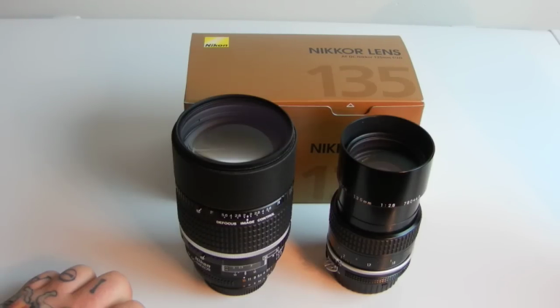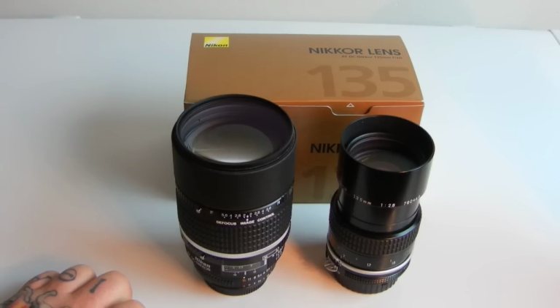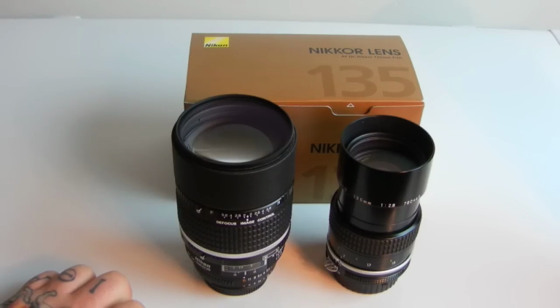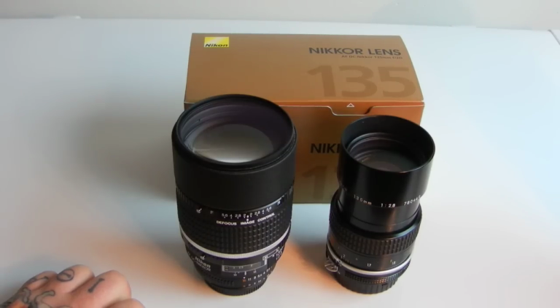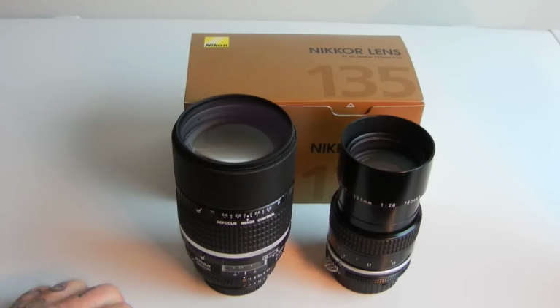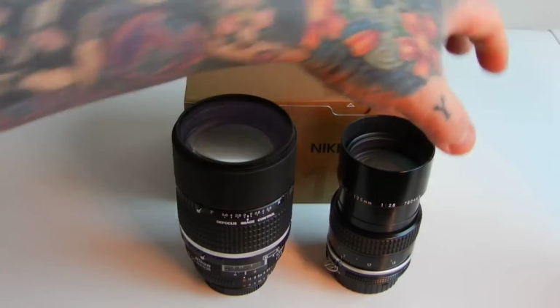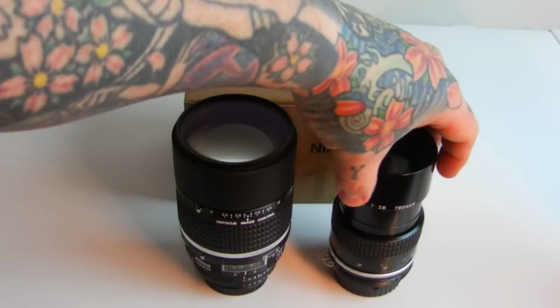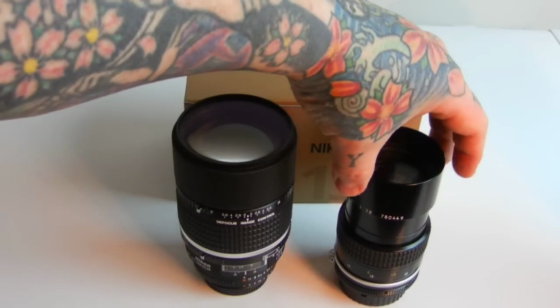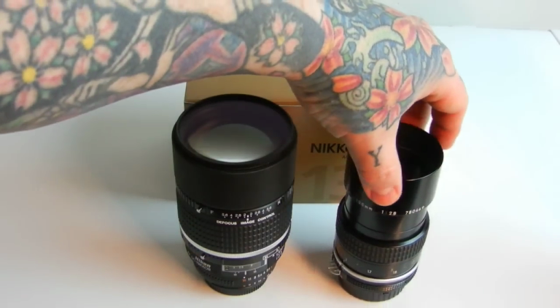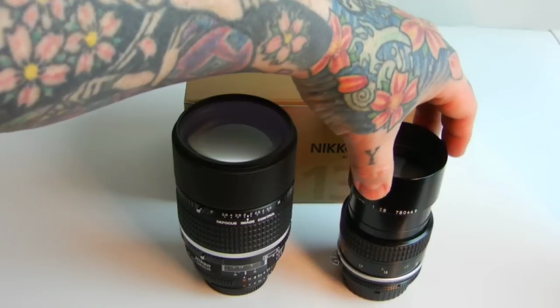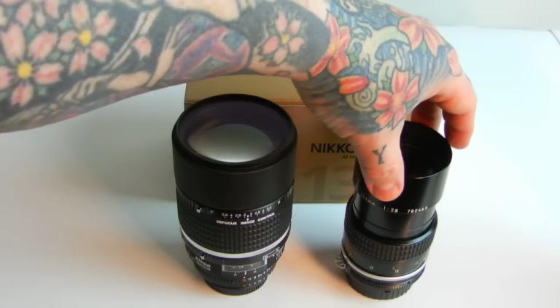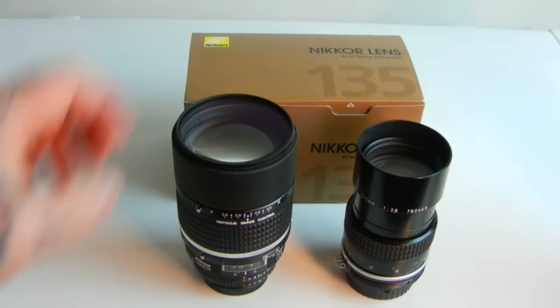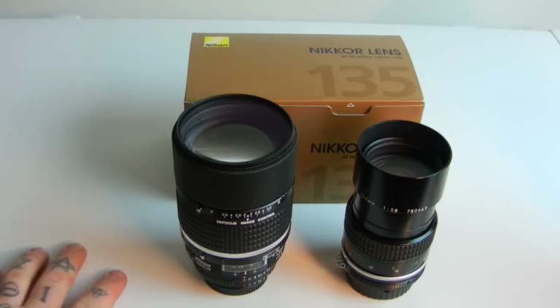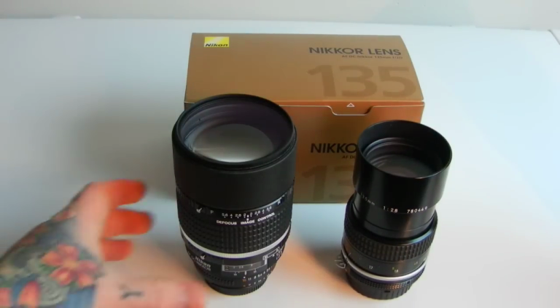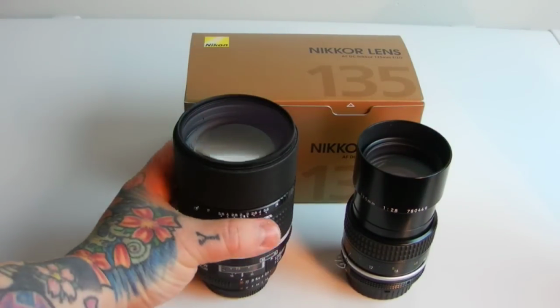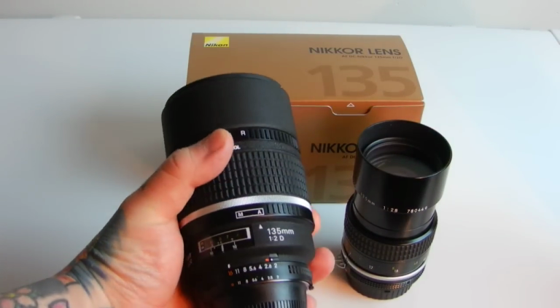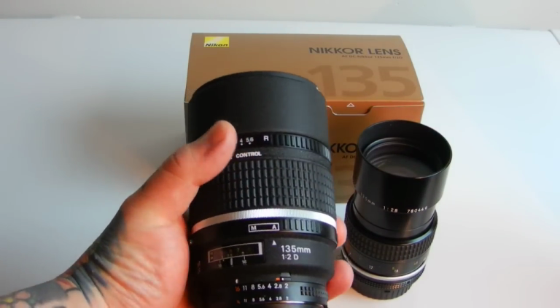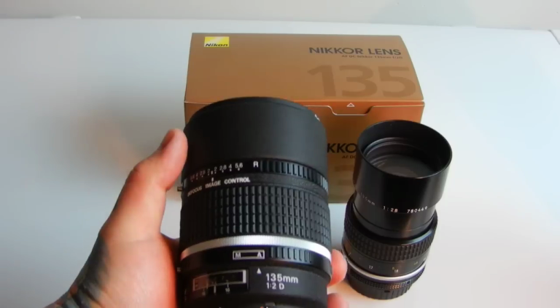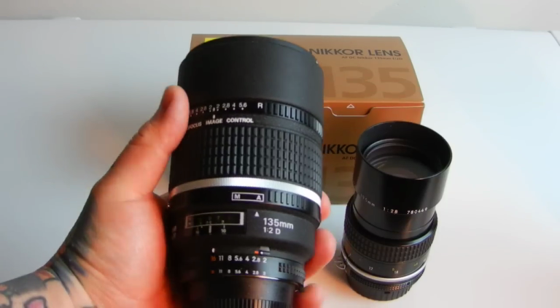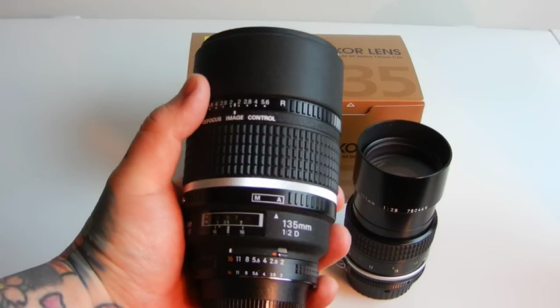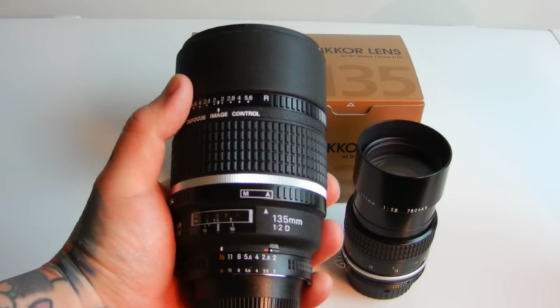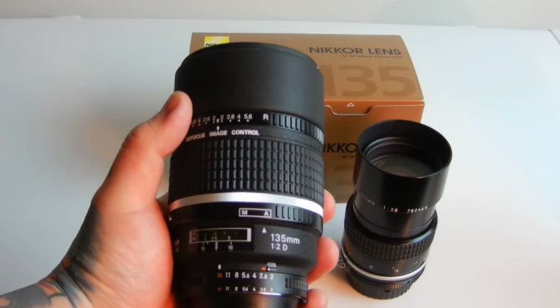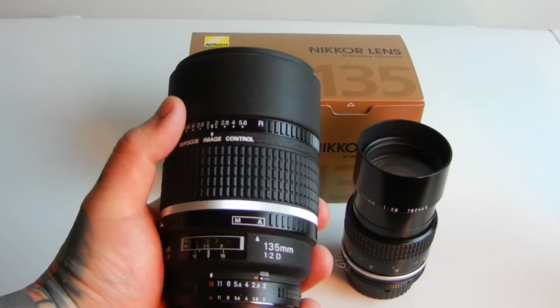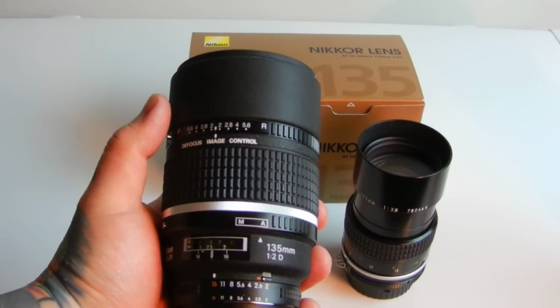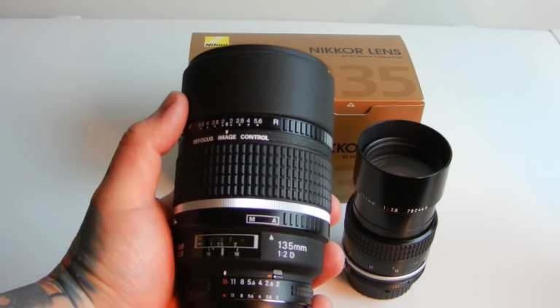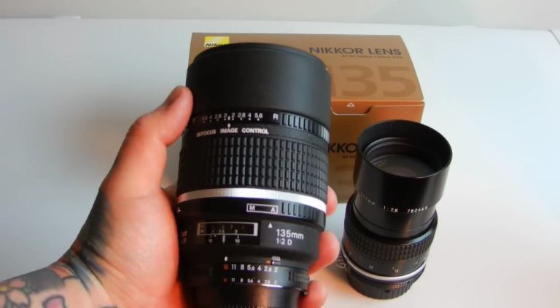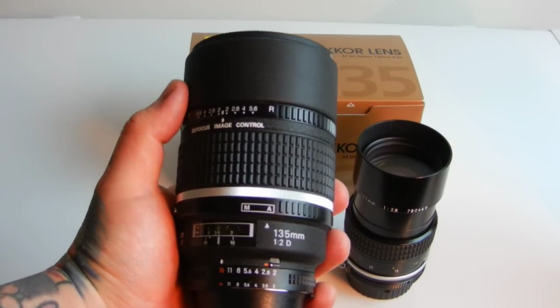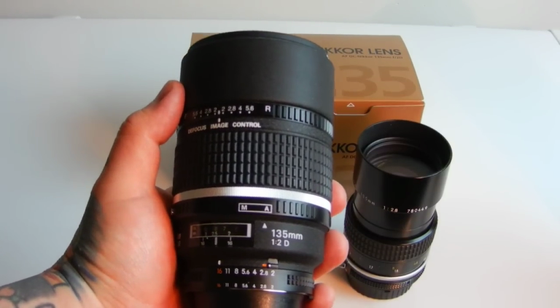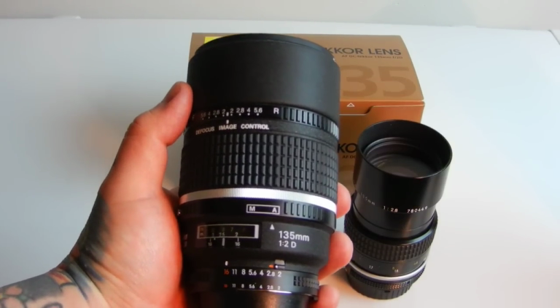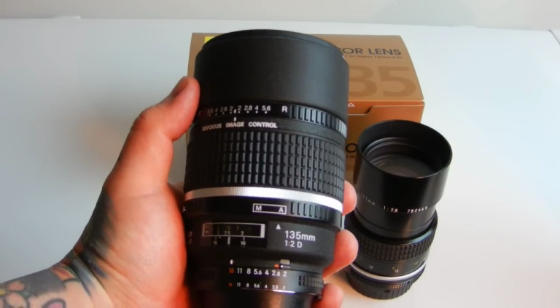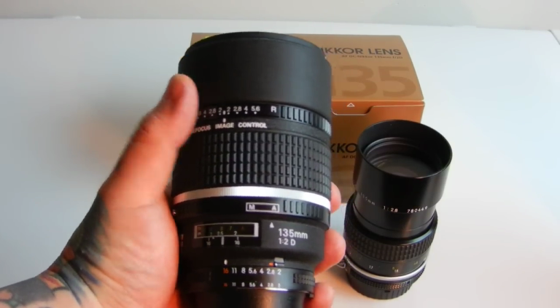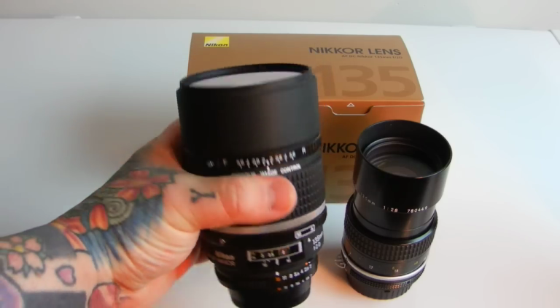A lot of you have been begging me to talk about the 135 DC. Everybody says, 'Well, you keep recommending this lens and everybody's buying it and they're really happy, but how does it compare to the super monster?' Everybody agrees the 135 F2 is the holy grail.